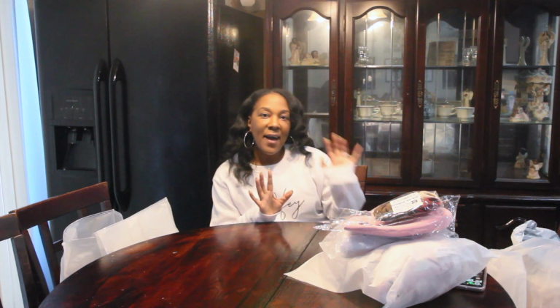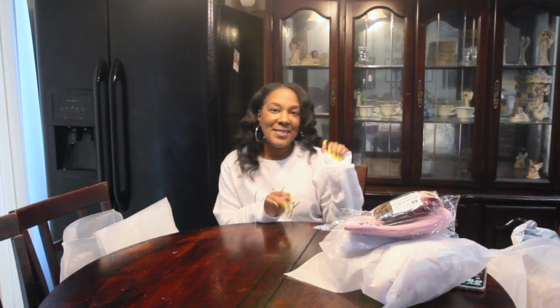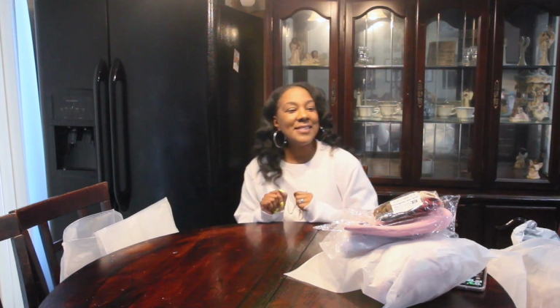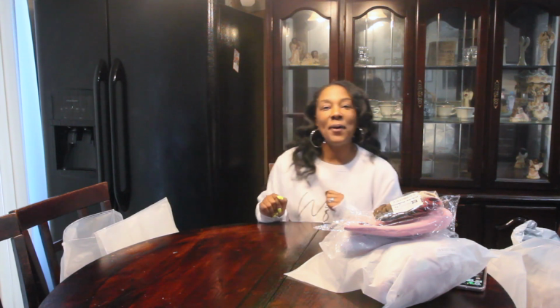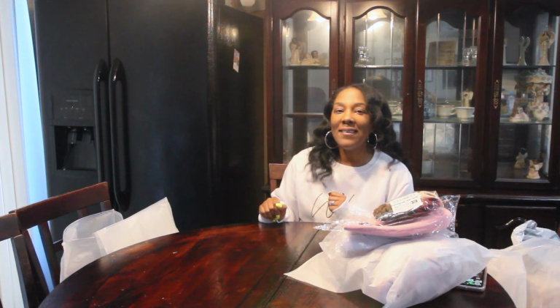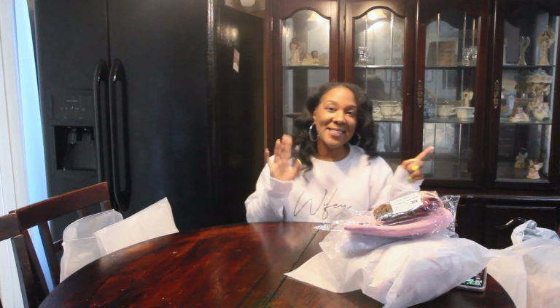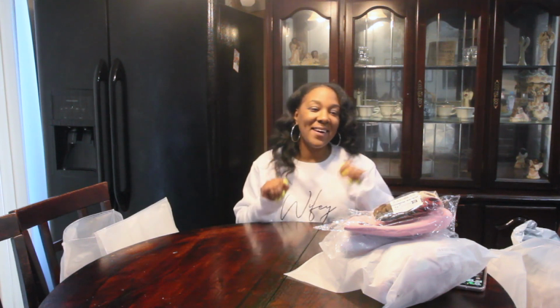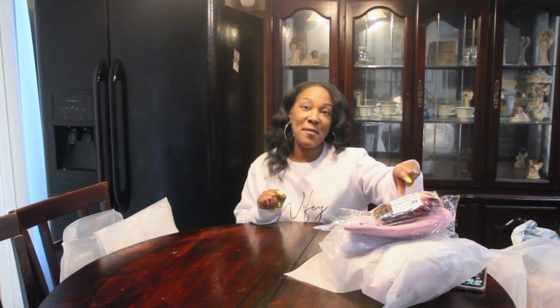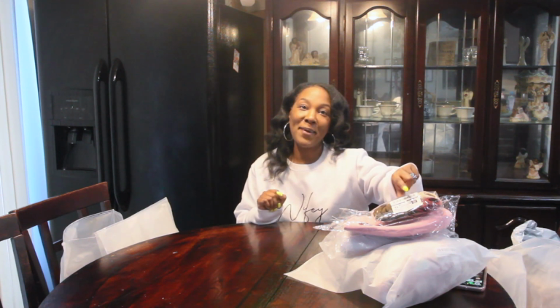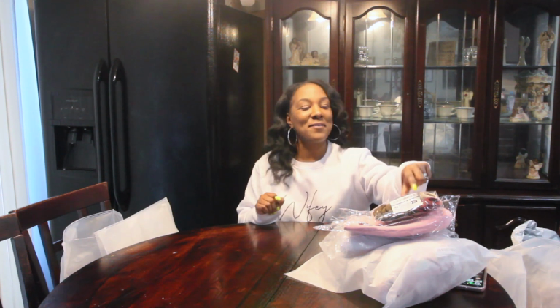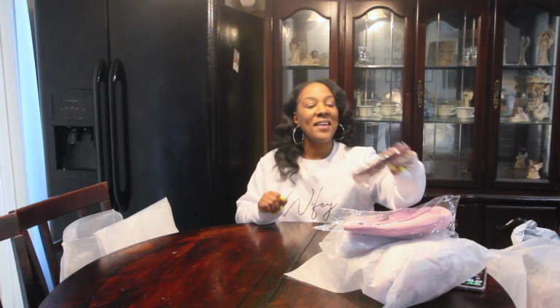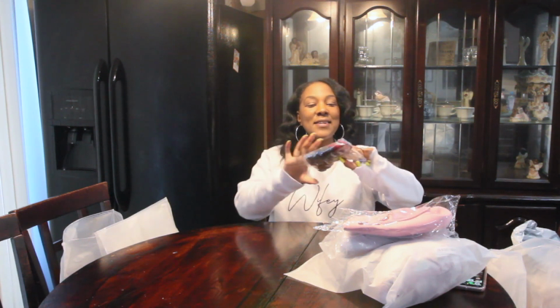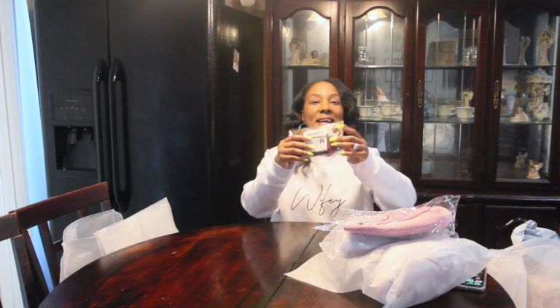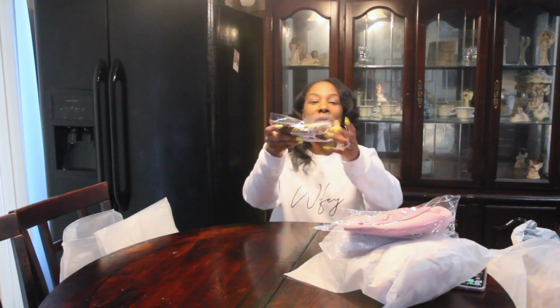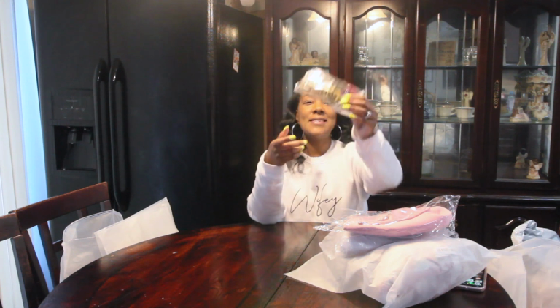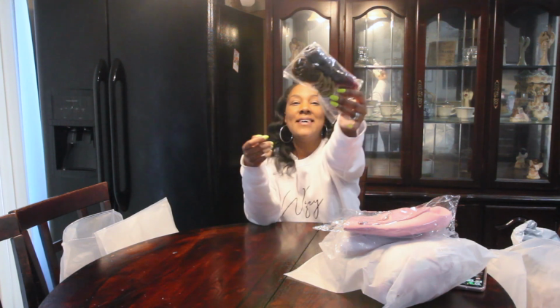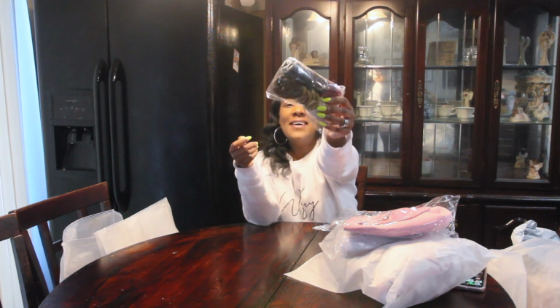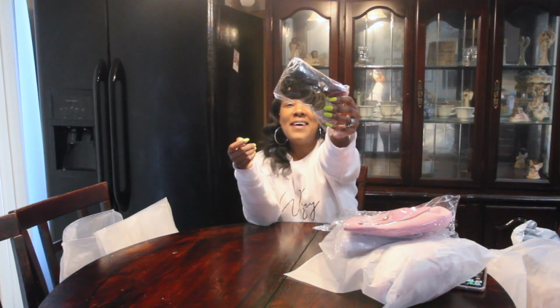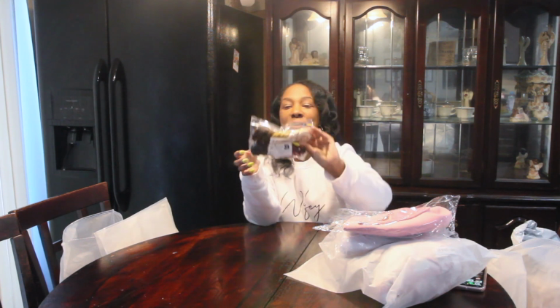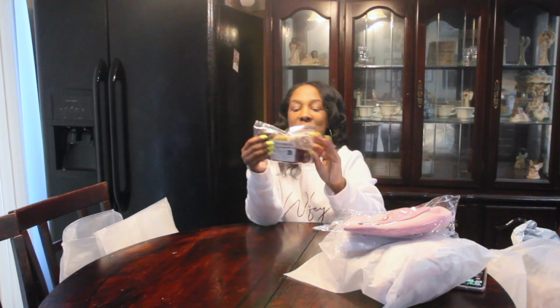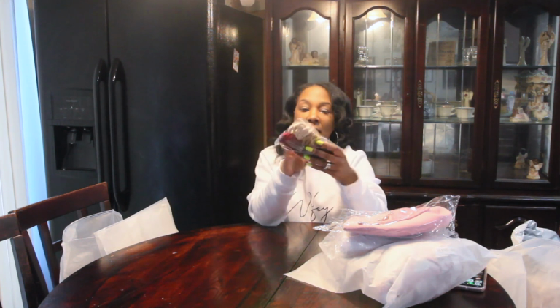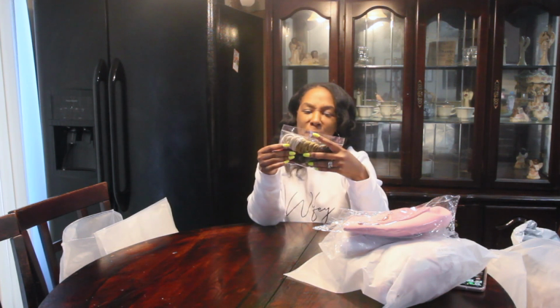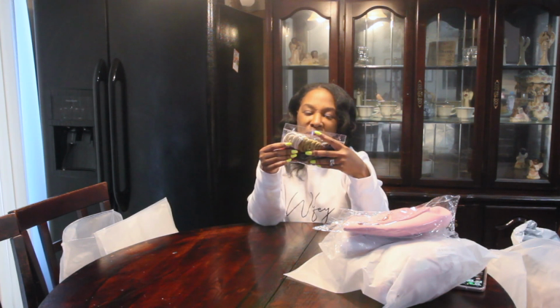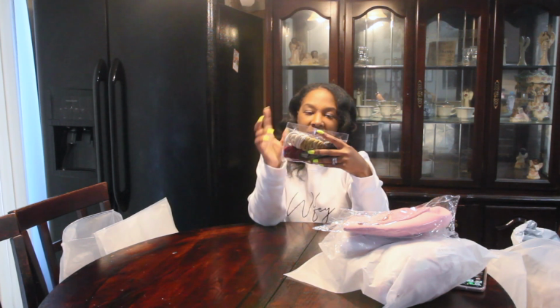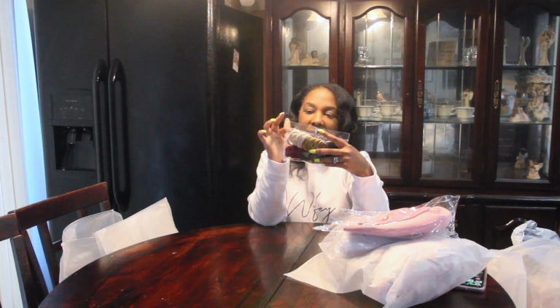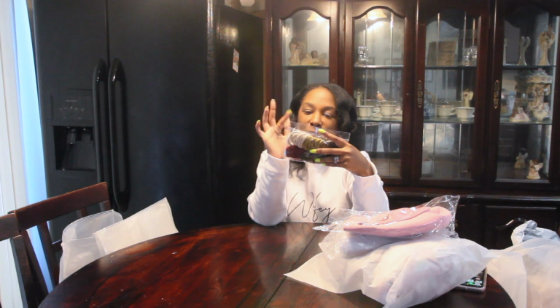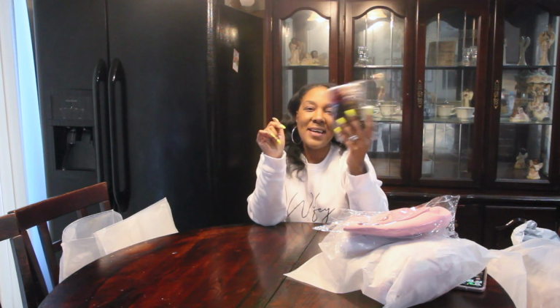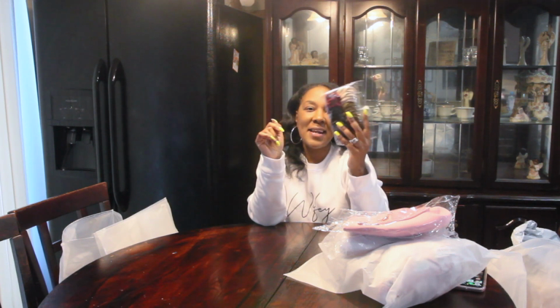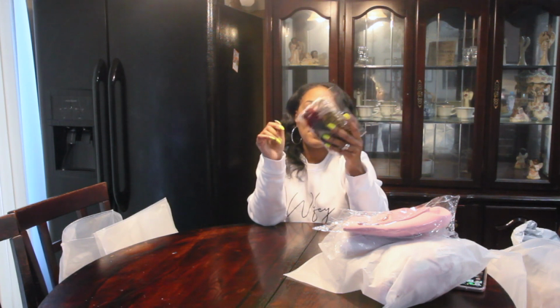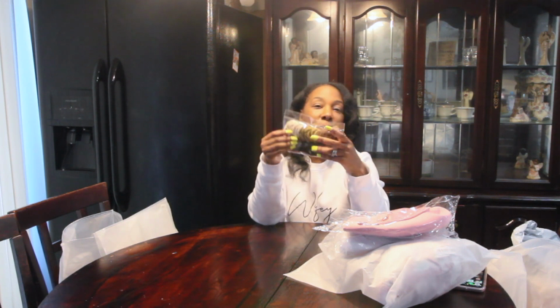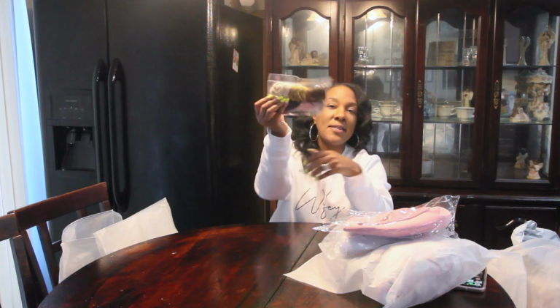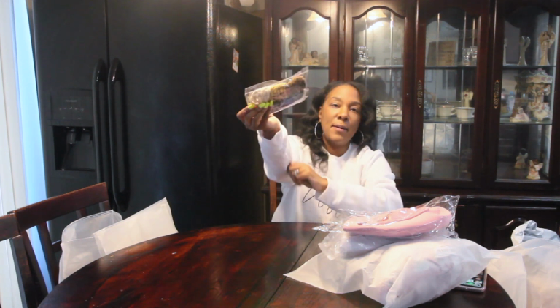Hi guys, this is a Team Will haul, let's get started before my camera cuts off. First thing I got were these little hair thingies — I needed some more of these, always pick these up when I order.